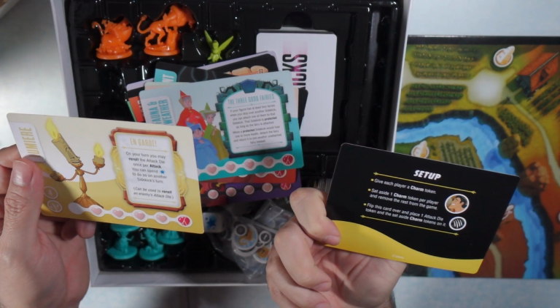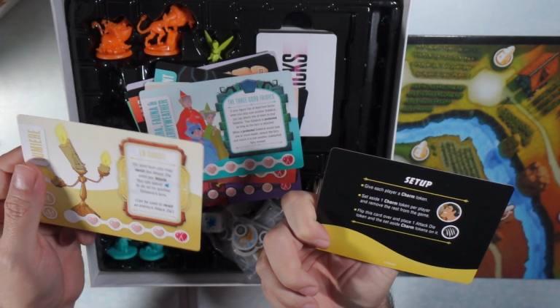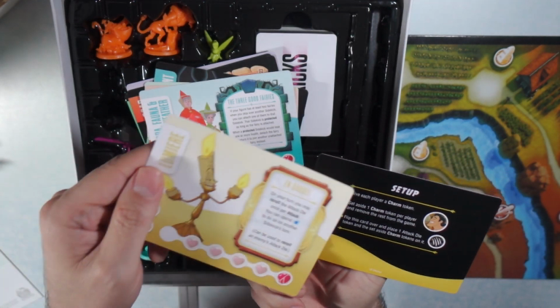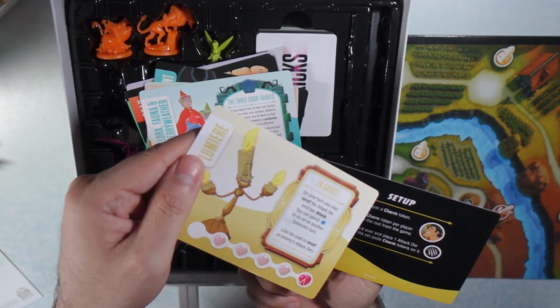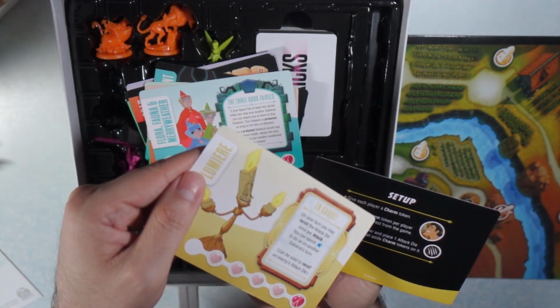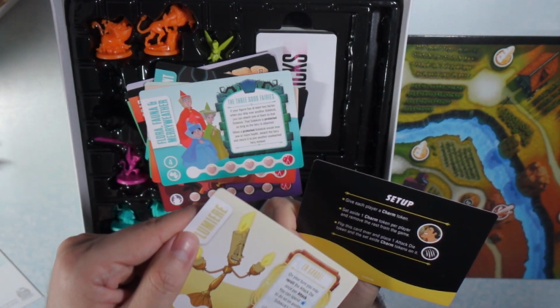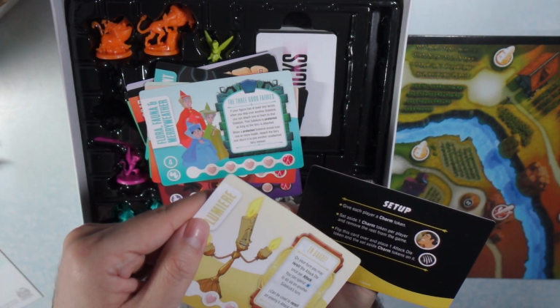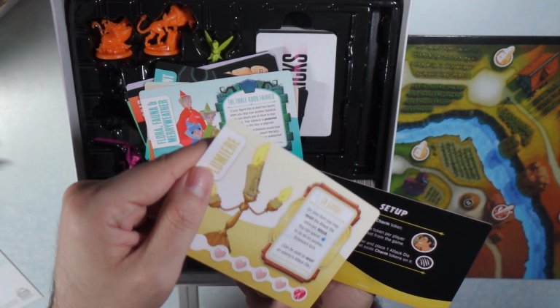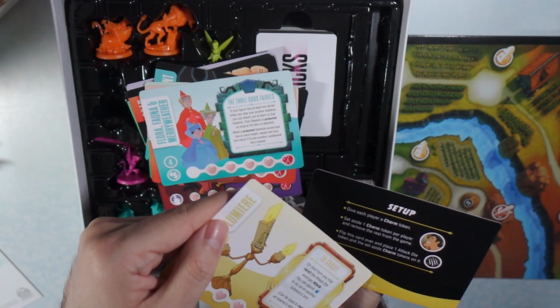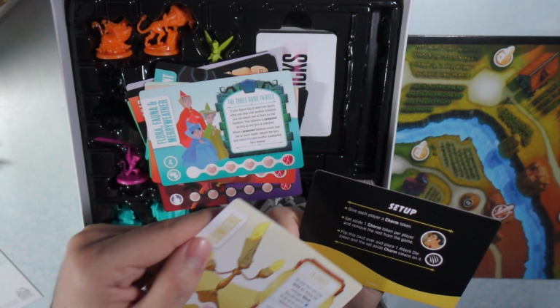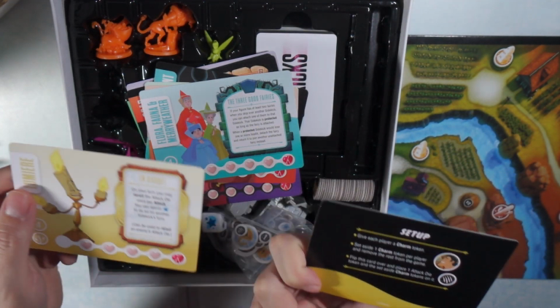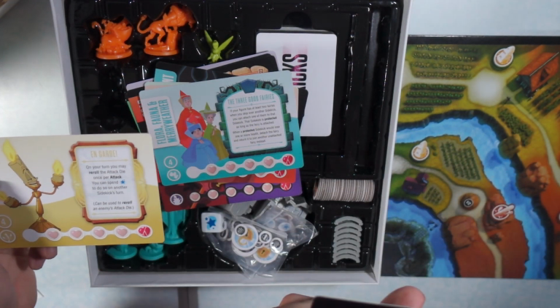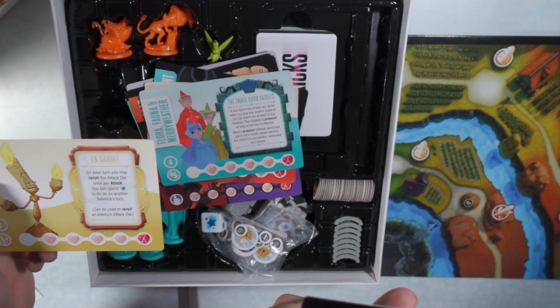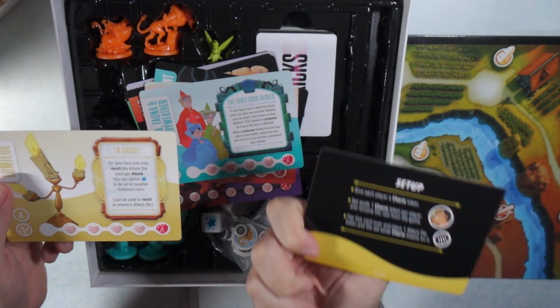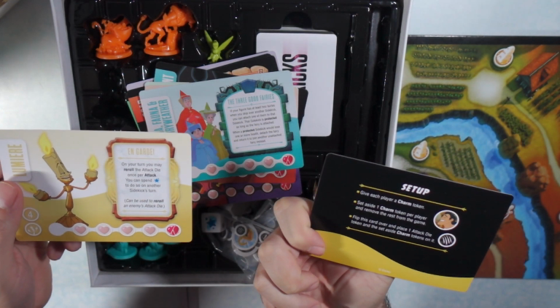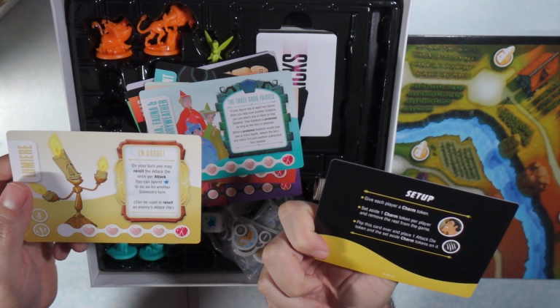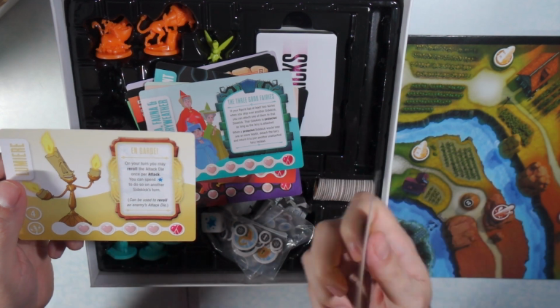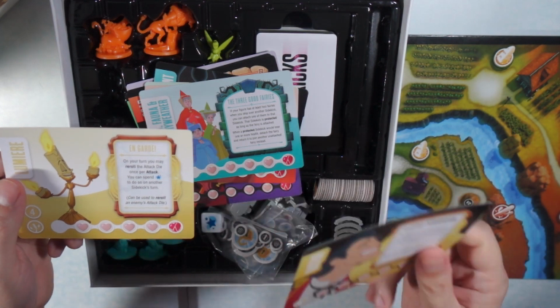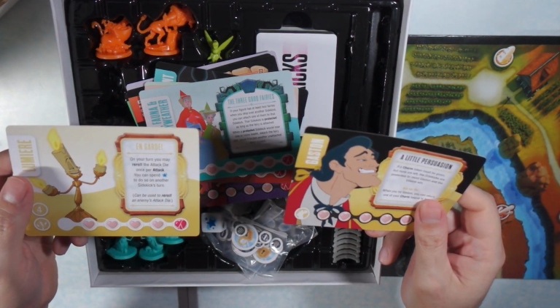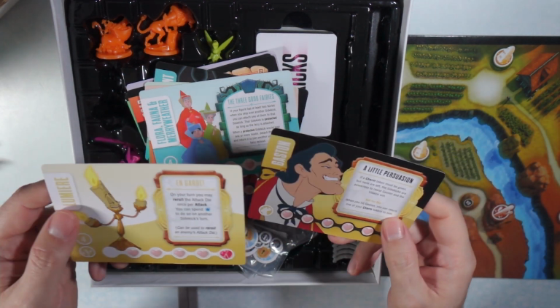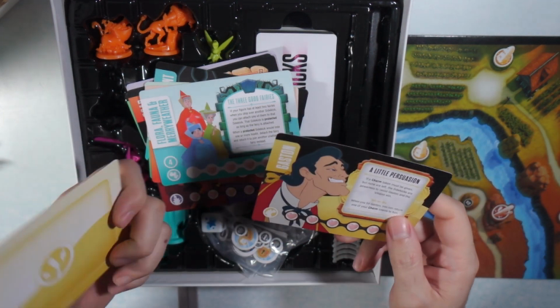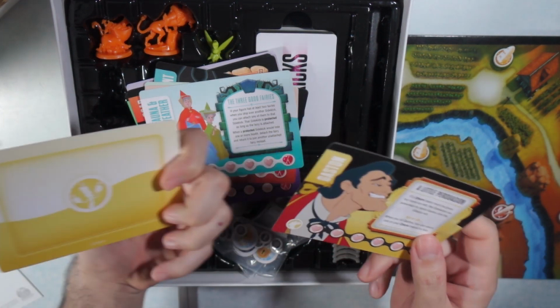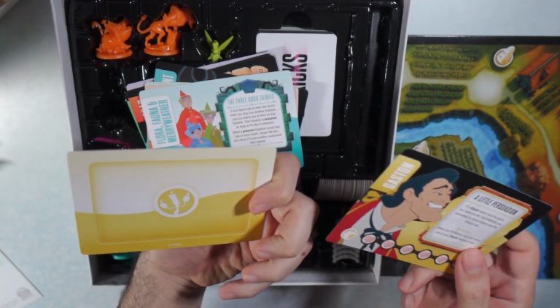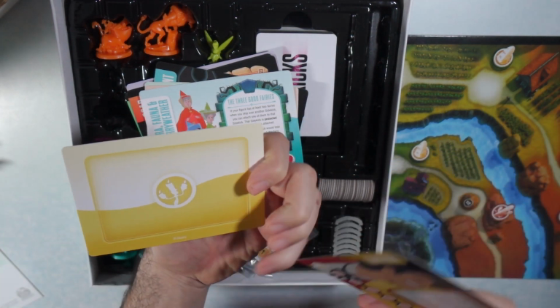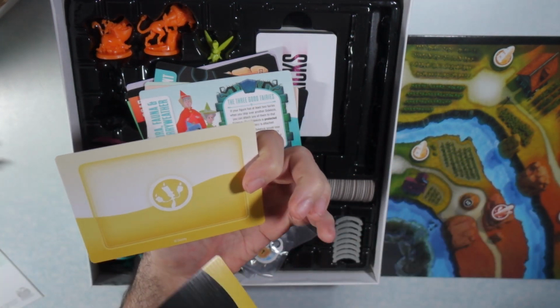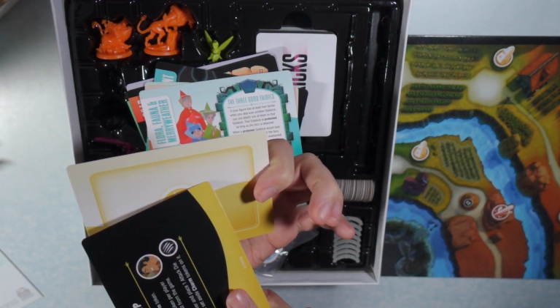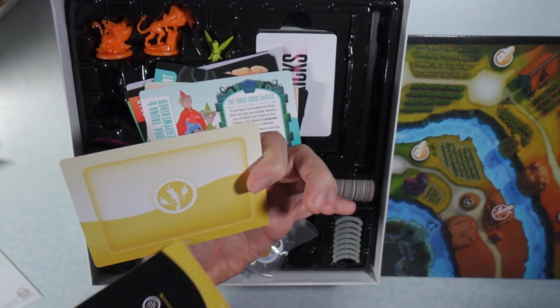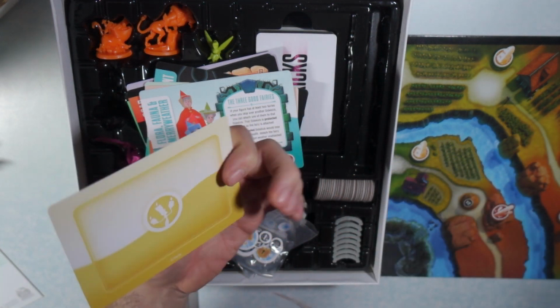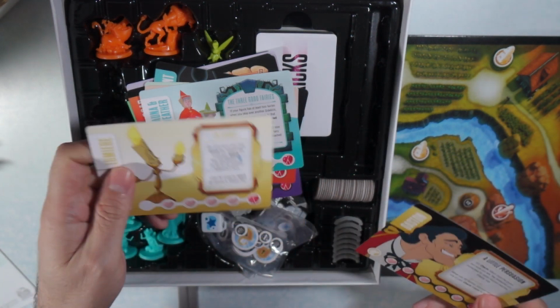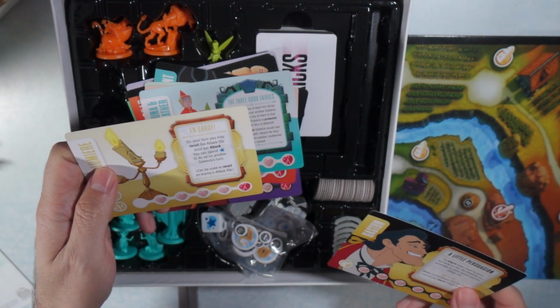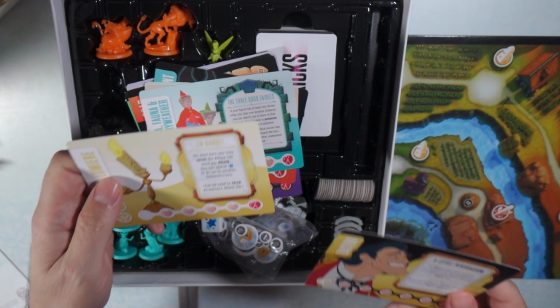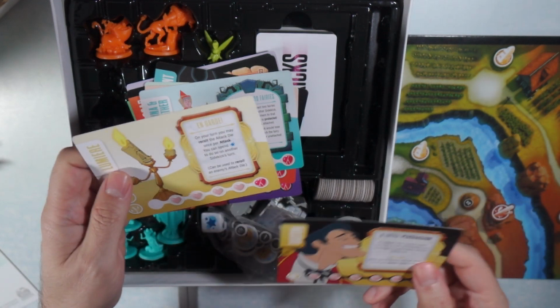The villain side is going to have special instructions on how to set him up. I usually wait until the very end to do that. On the back side of the hero card it just has some art.